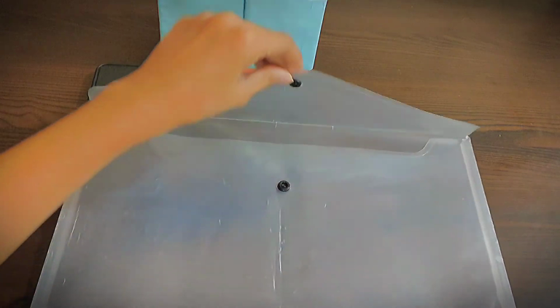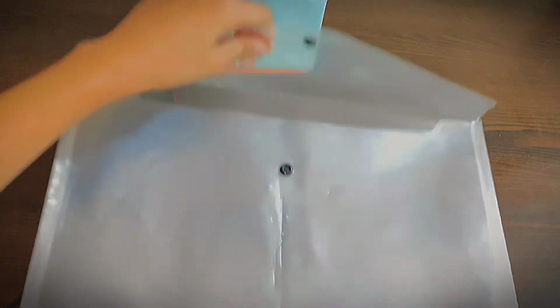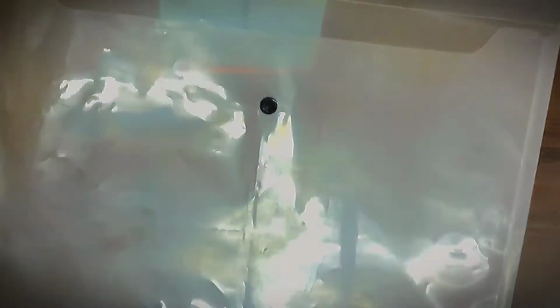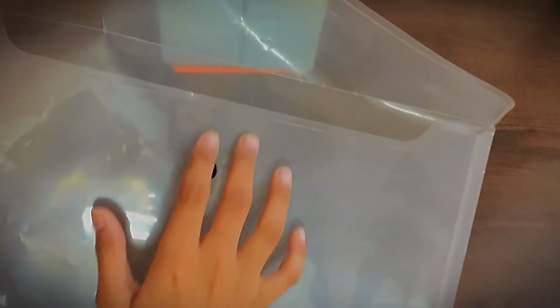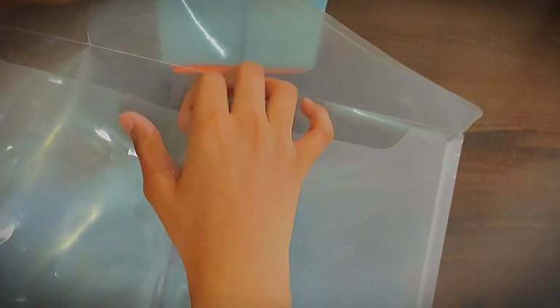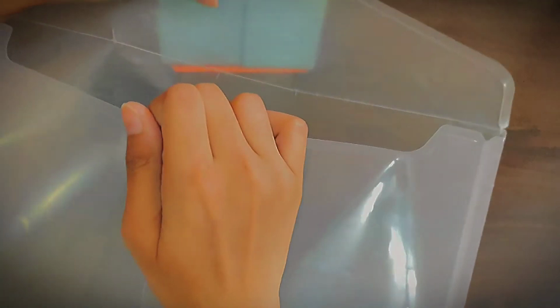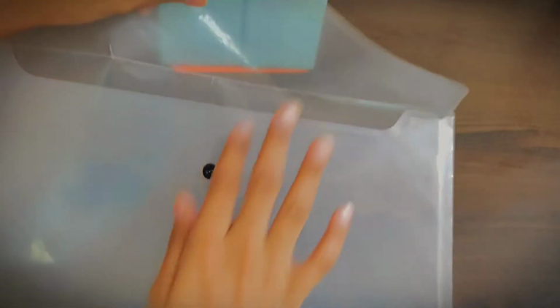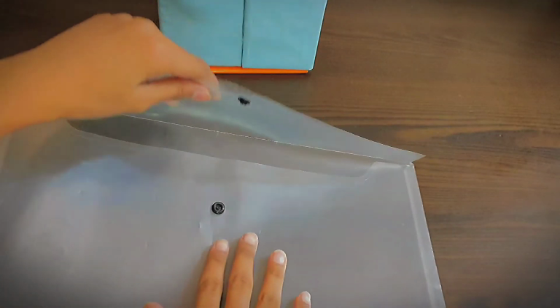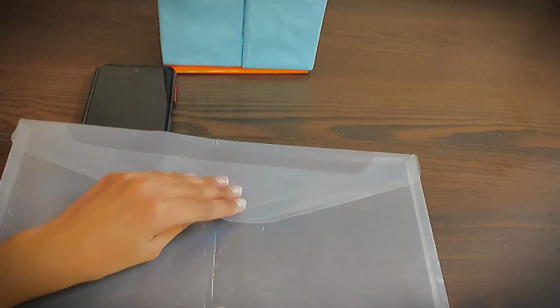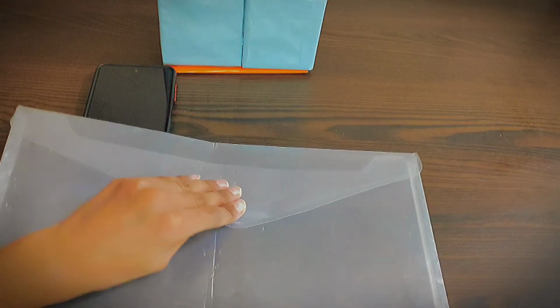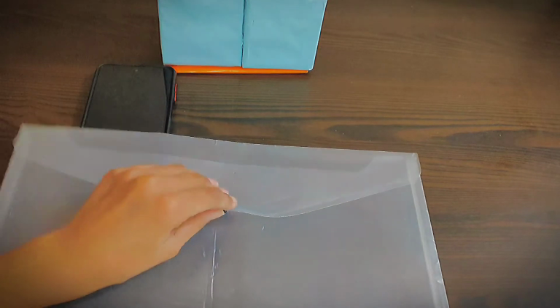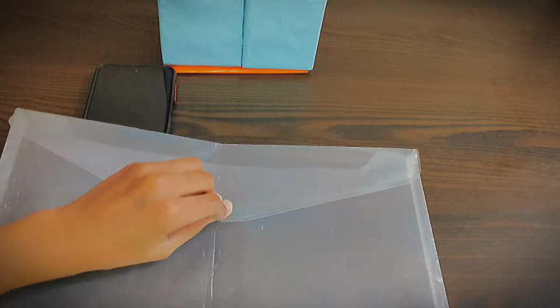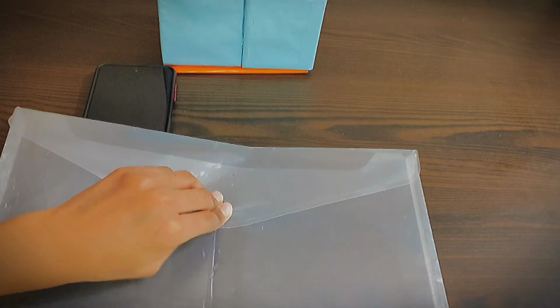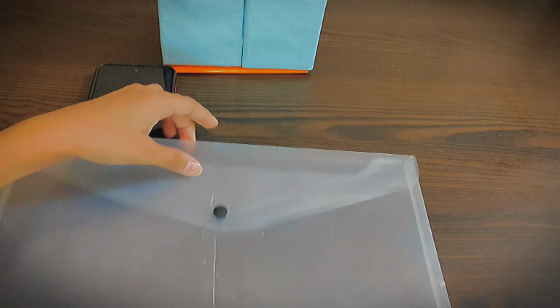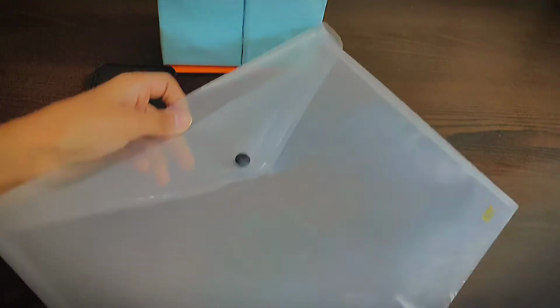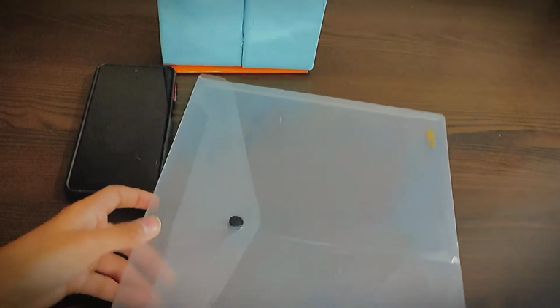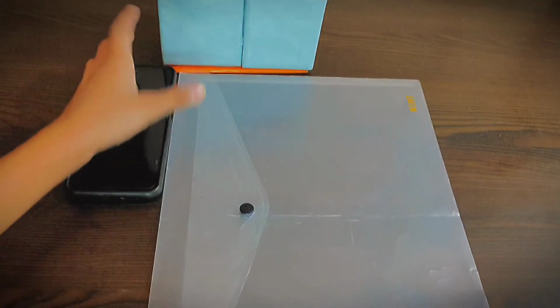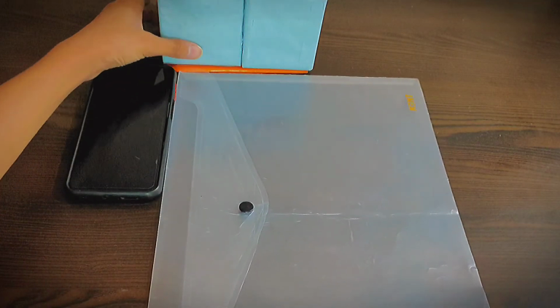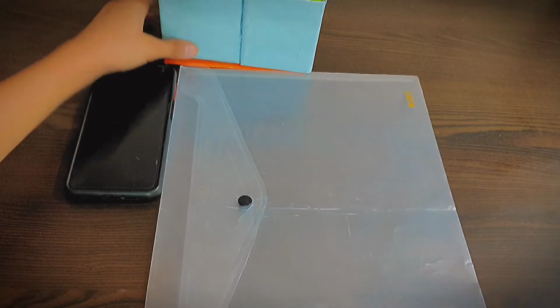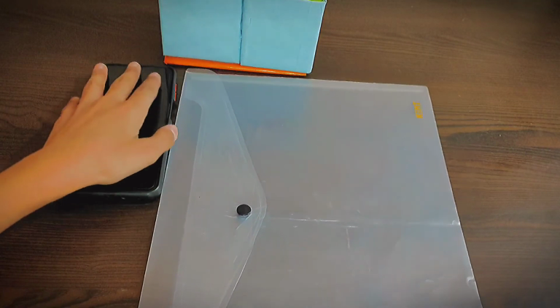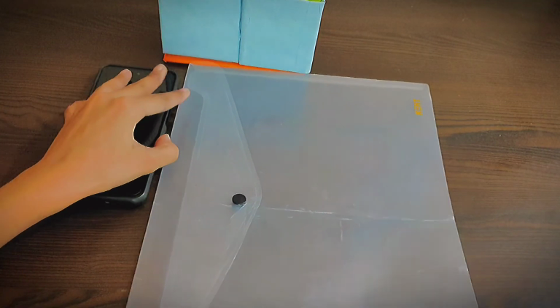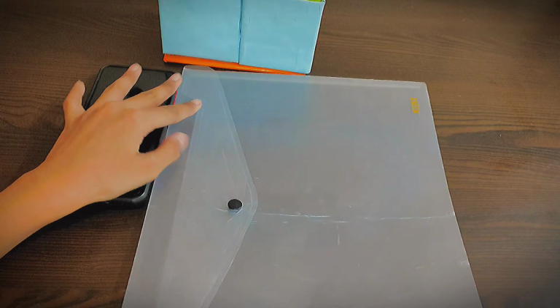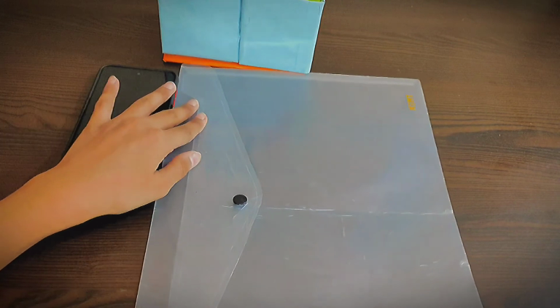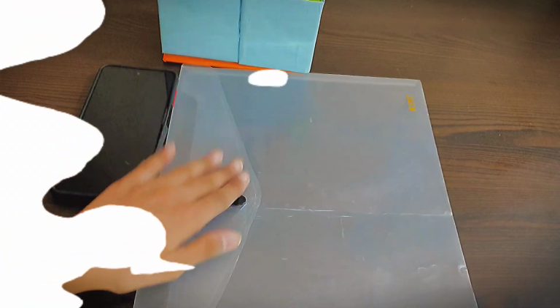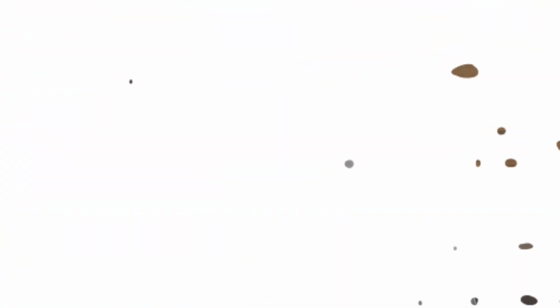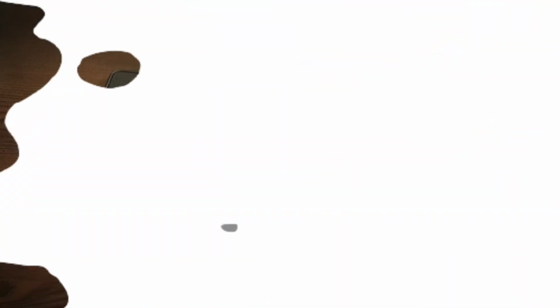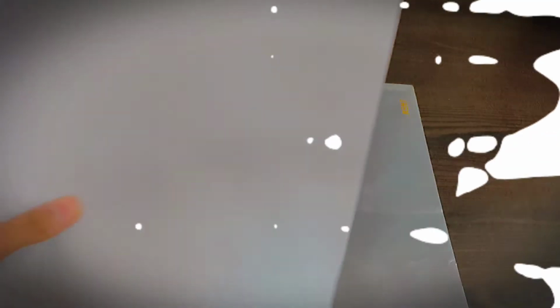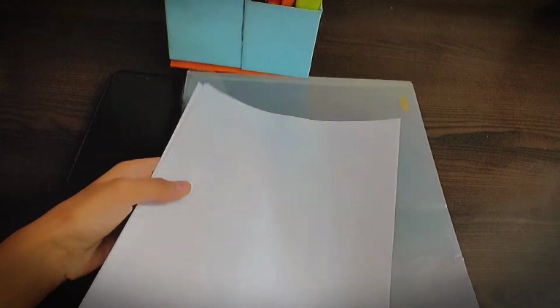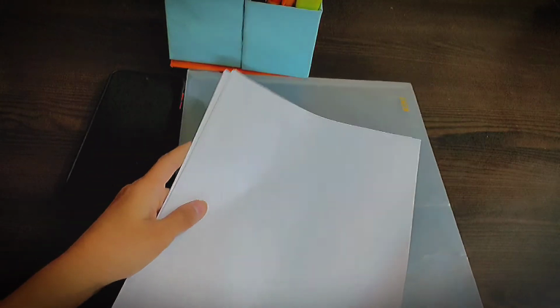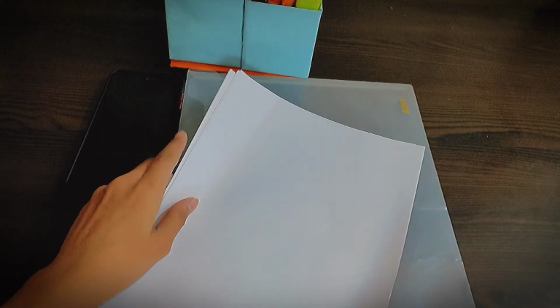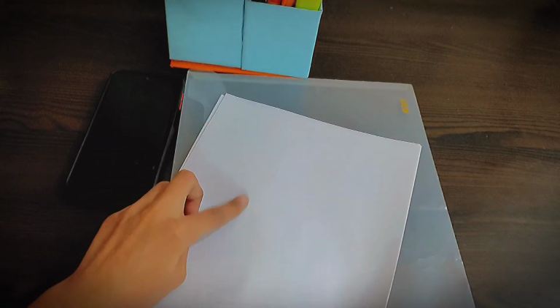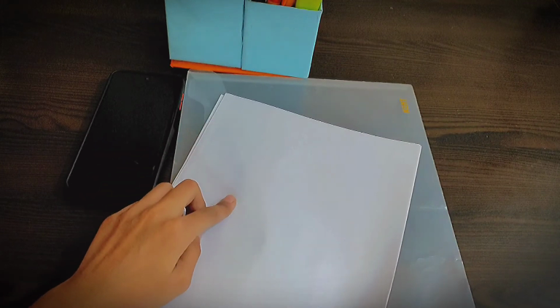The third thing you will require is a simple plain folder. I am using this because when my exams are over I can just put all of my sheets in it so that my exam sheets will be safe.